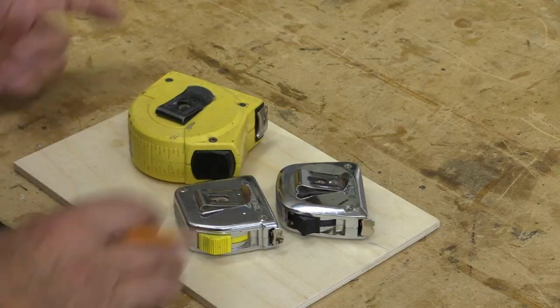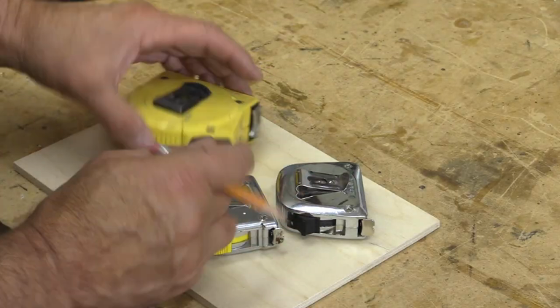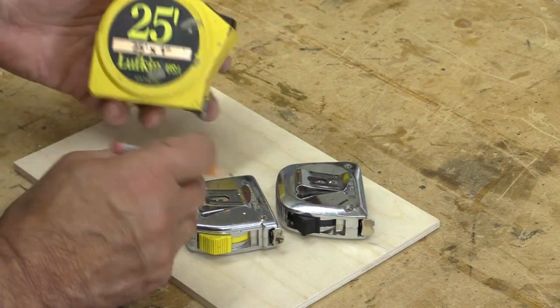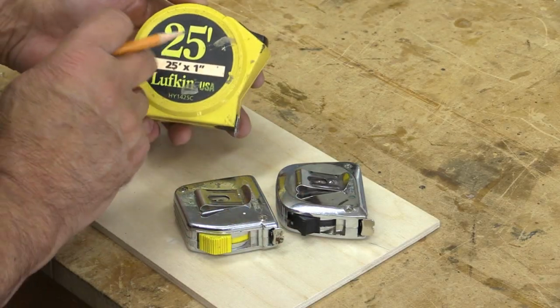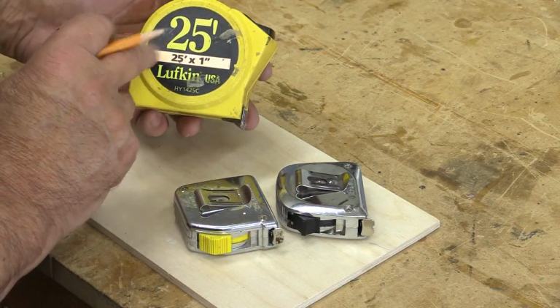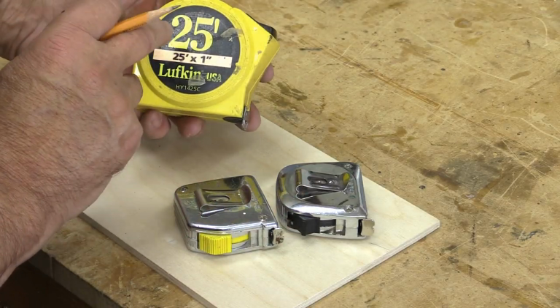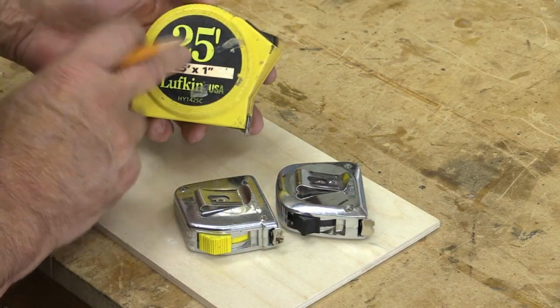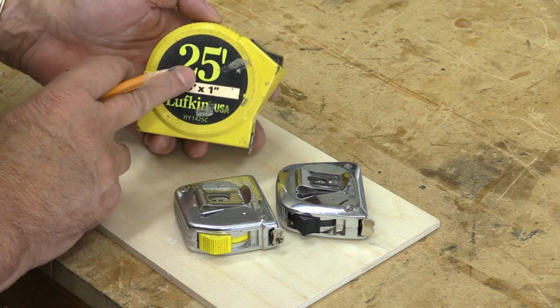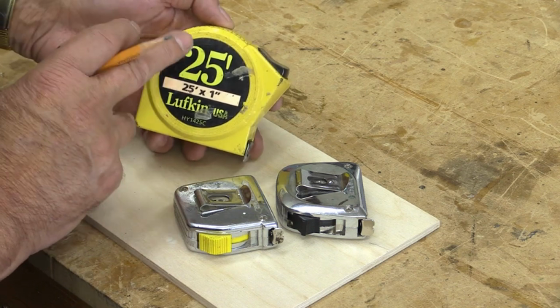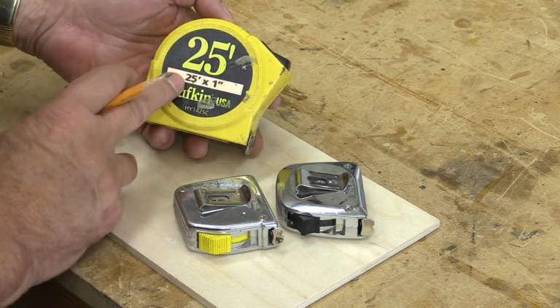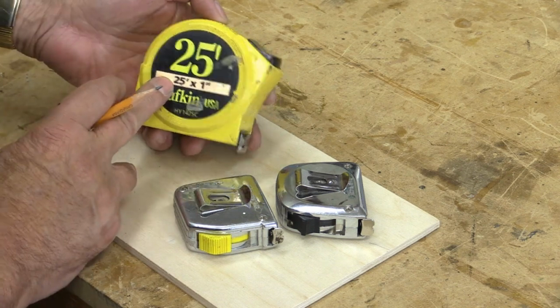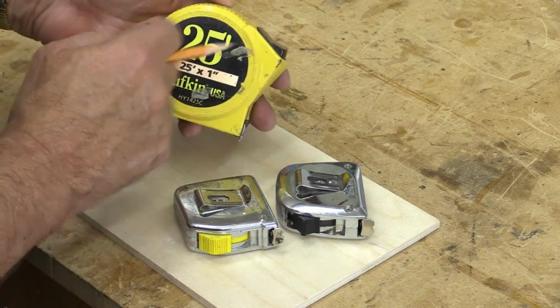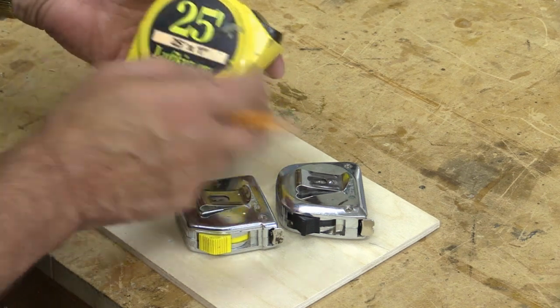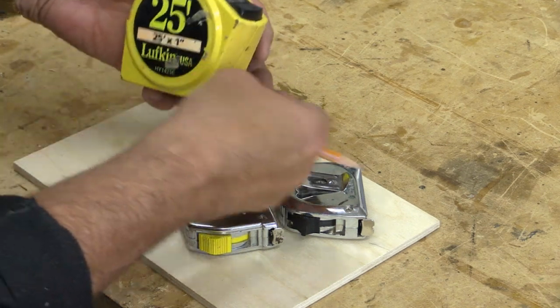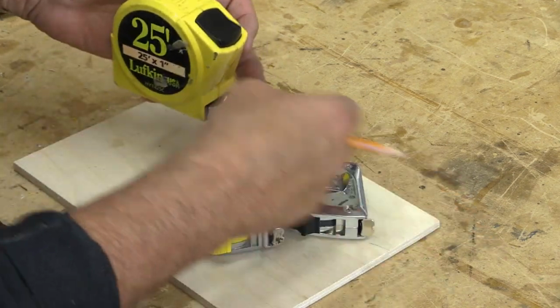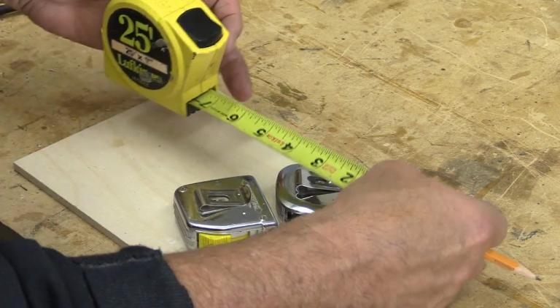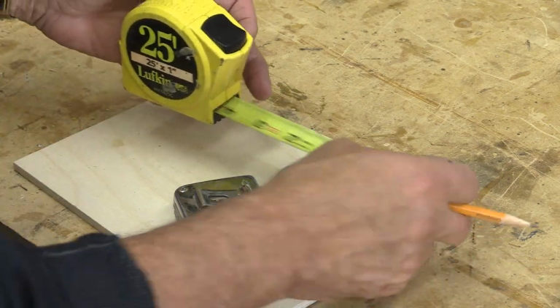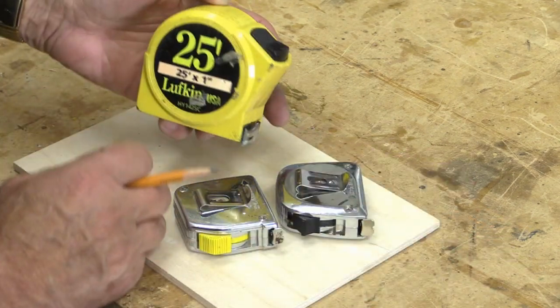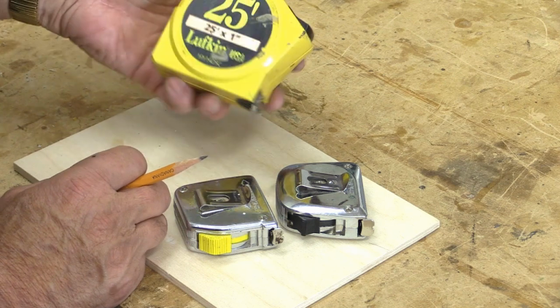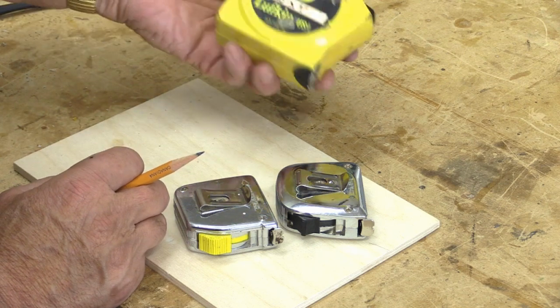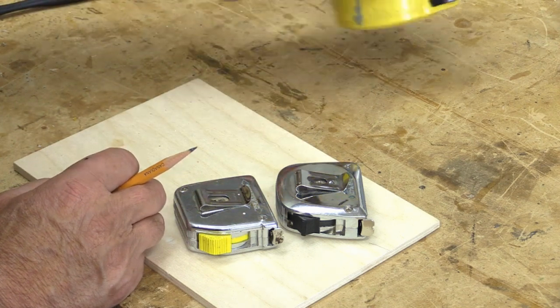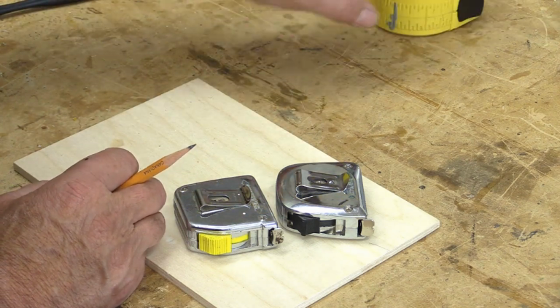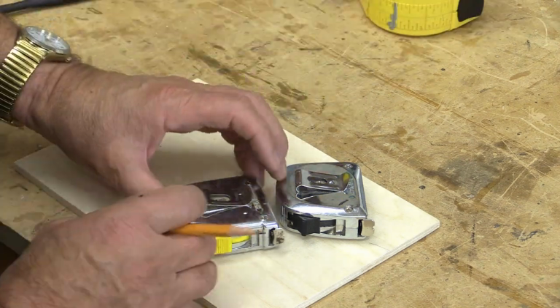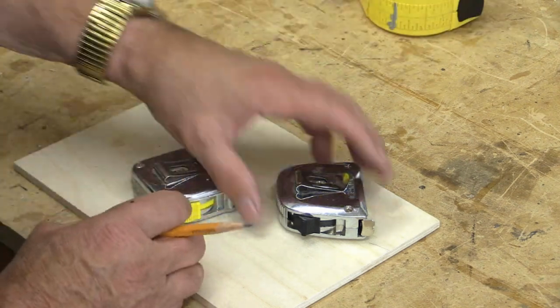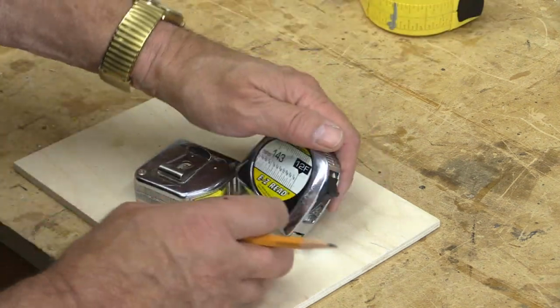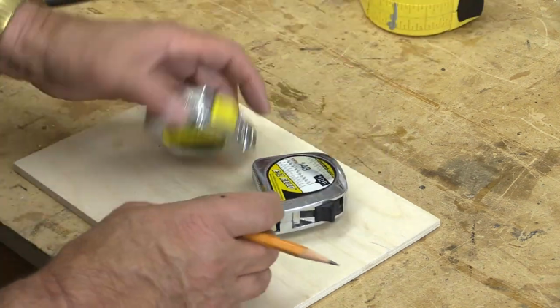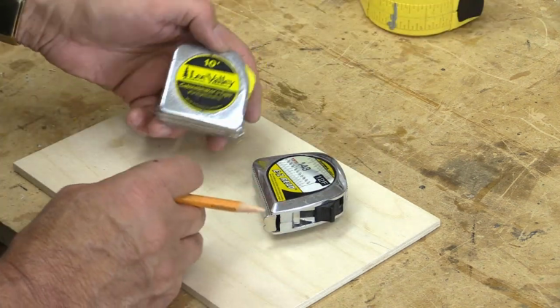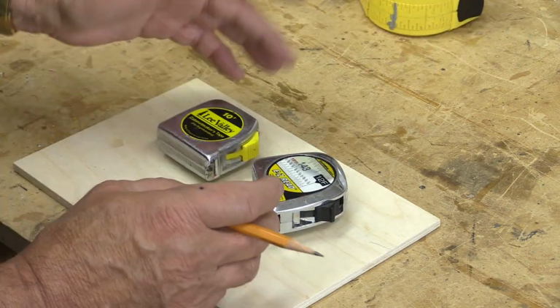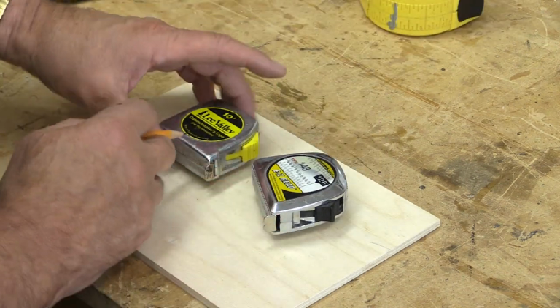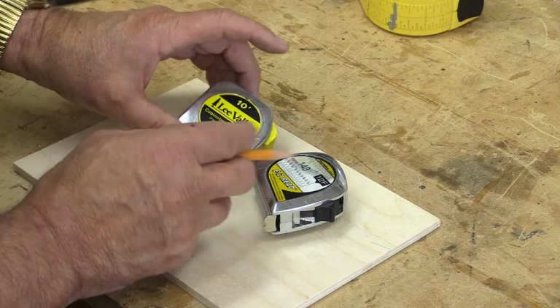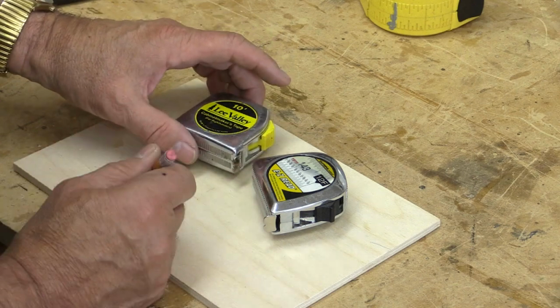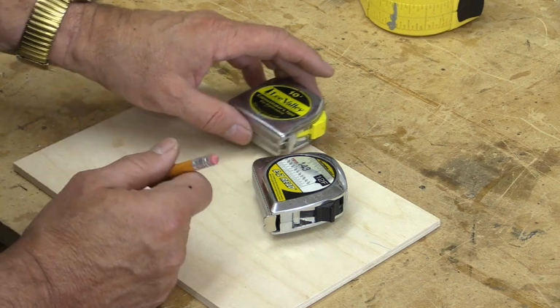Let's start off today with tape measures. This is a carpenter's tape measure, 25 feet. We don't need a 25-foot tape measure in the workshop, so what I like to do is pick up these smaller ones — they're usually 10 or 12 feet.